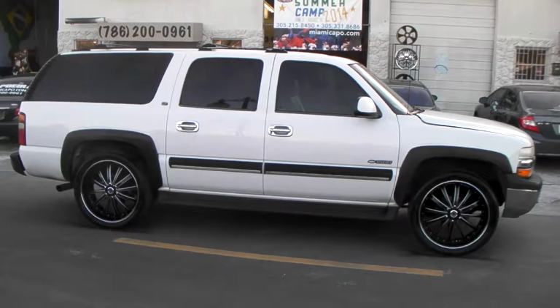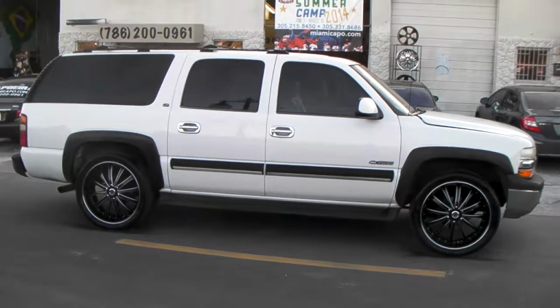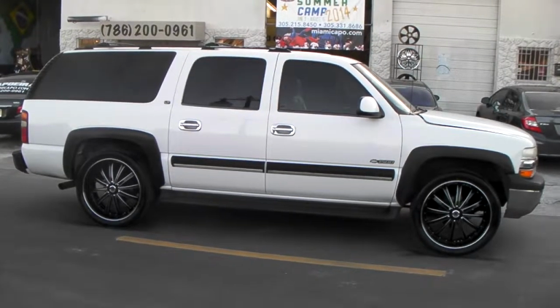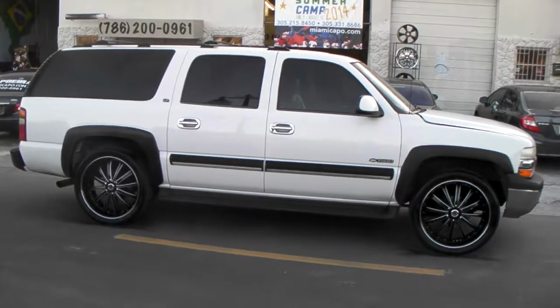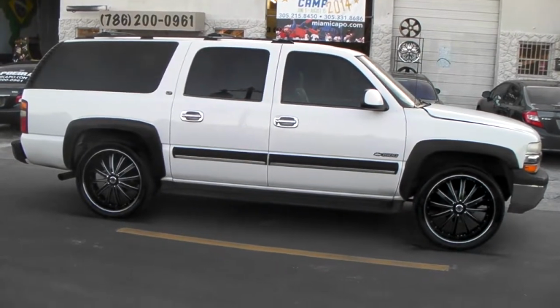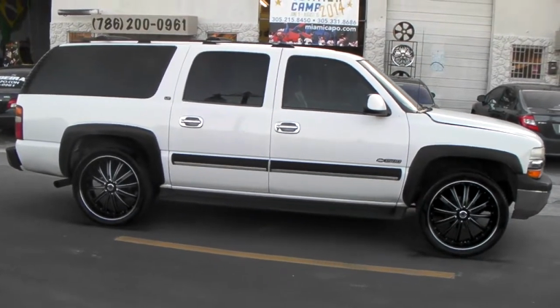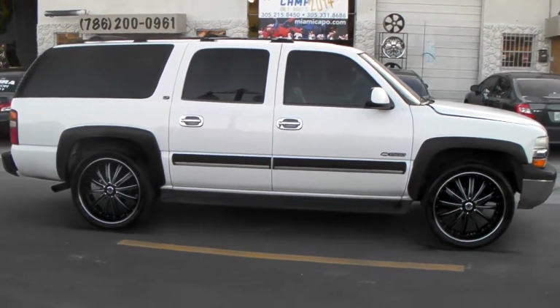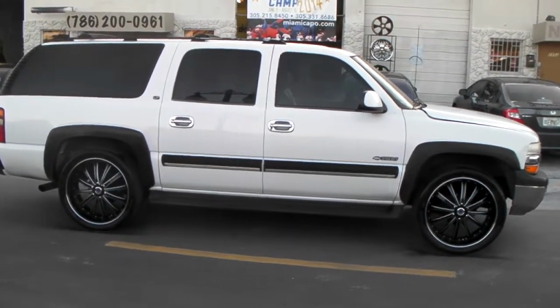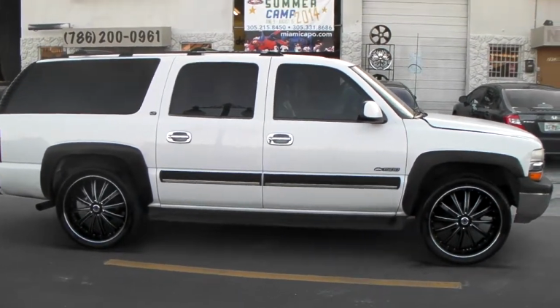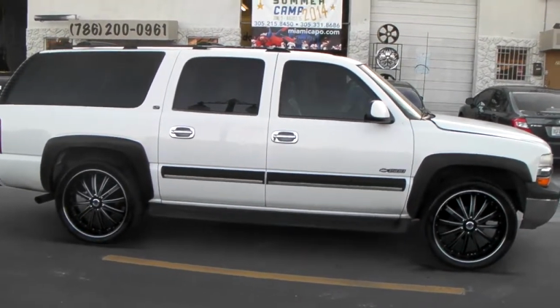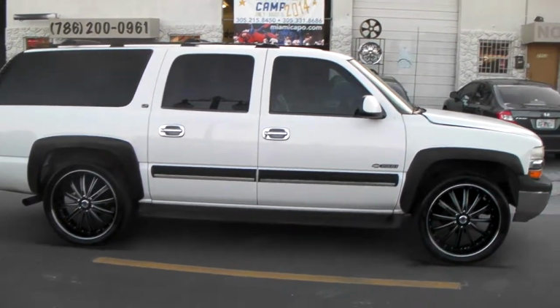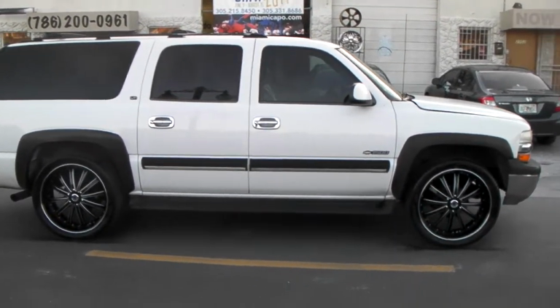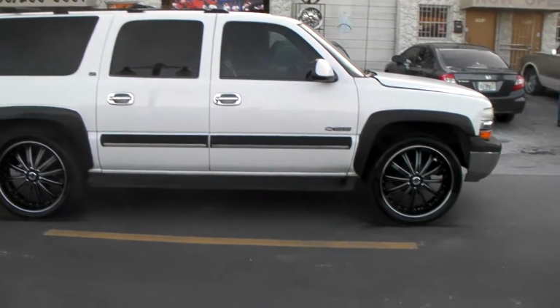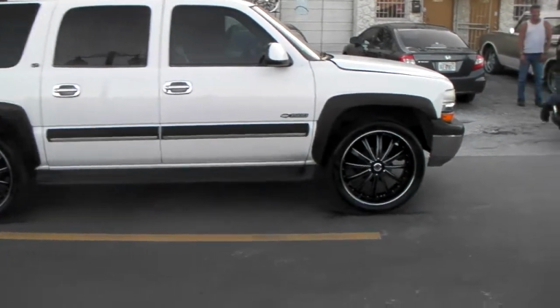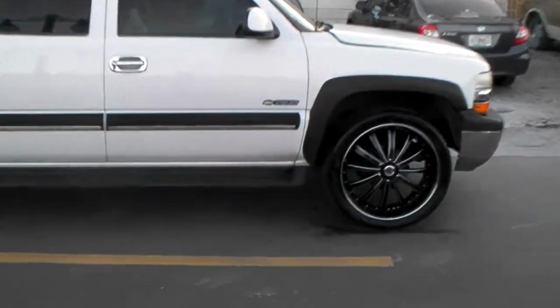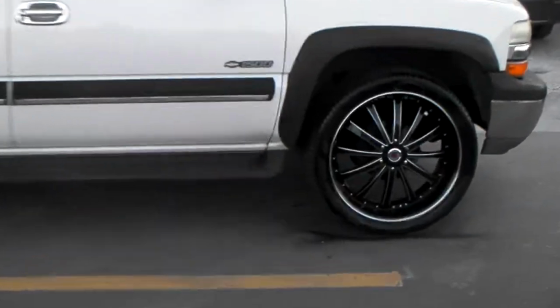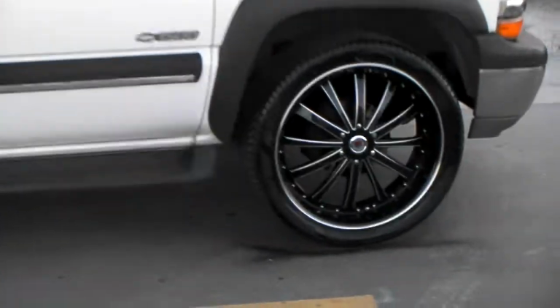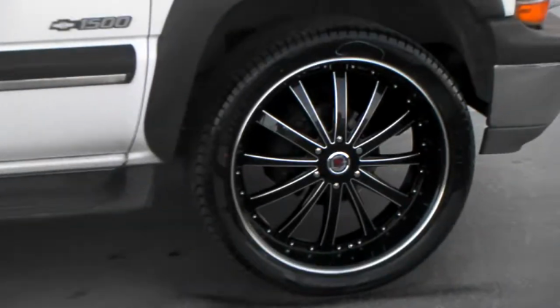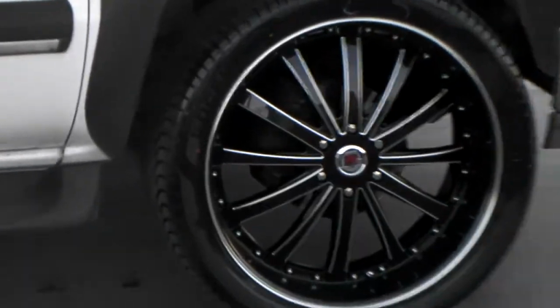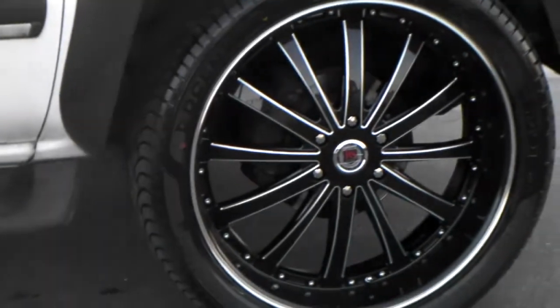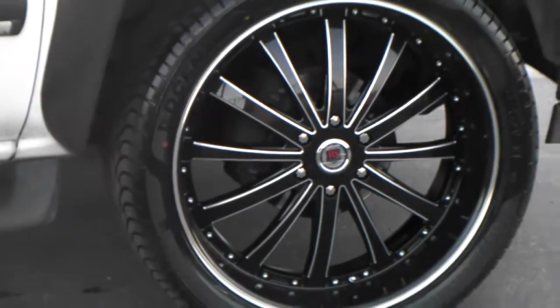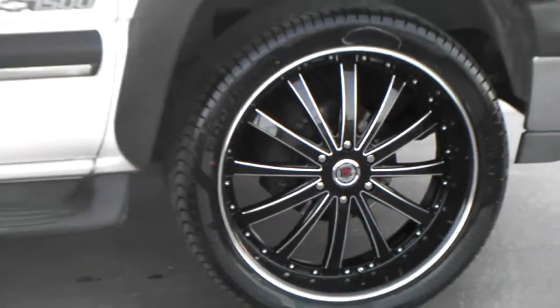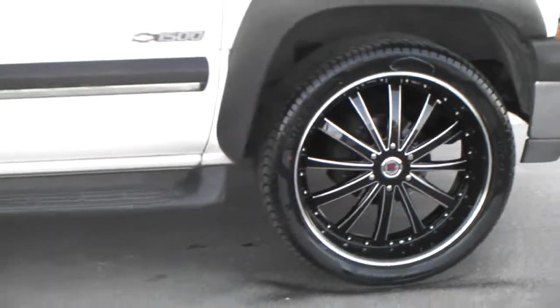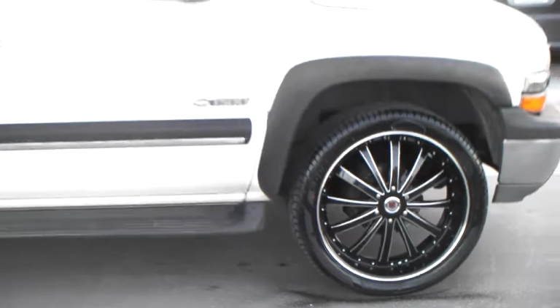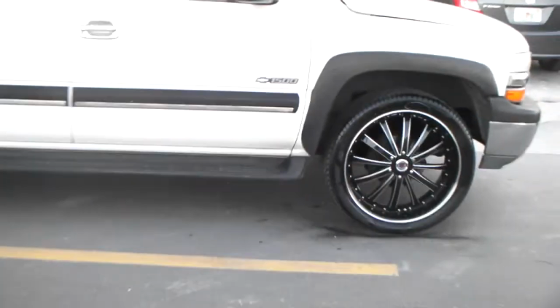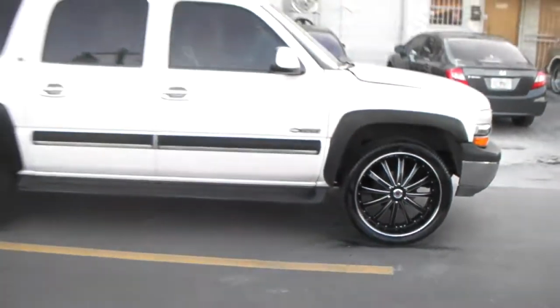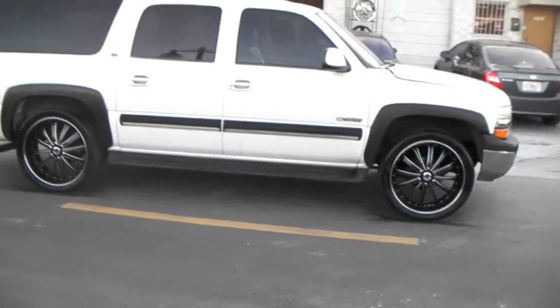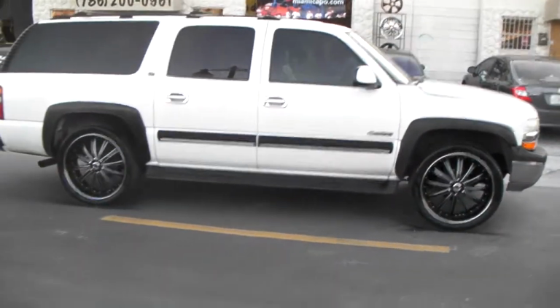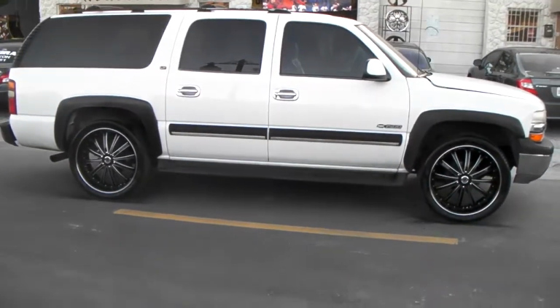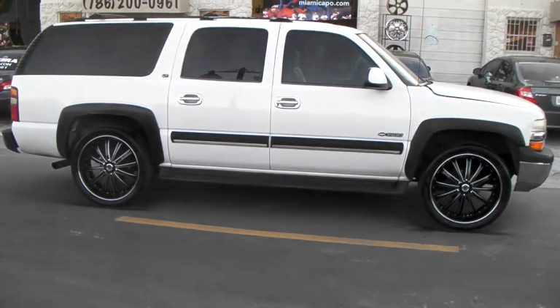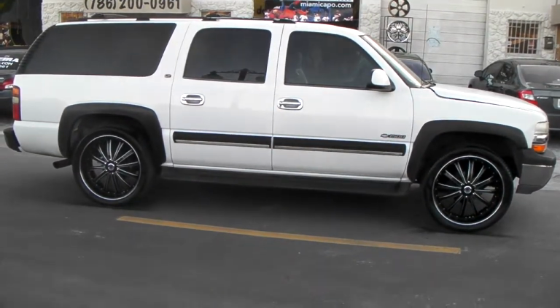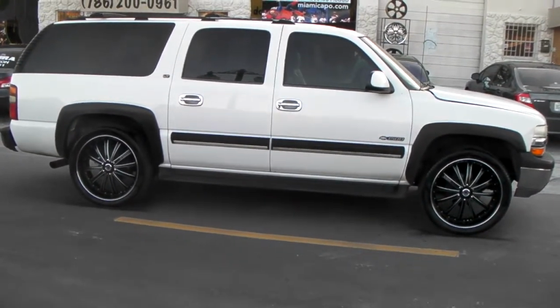It's your boy KB from Dozen Tires TV at DozenTires.com. Right here you're looking at the 2002 Suburban. Got the Redsport 77 blackface with the mill lines. 24 inch with 305, 35, 24s. Fit on there with no problem, of course.